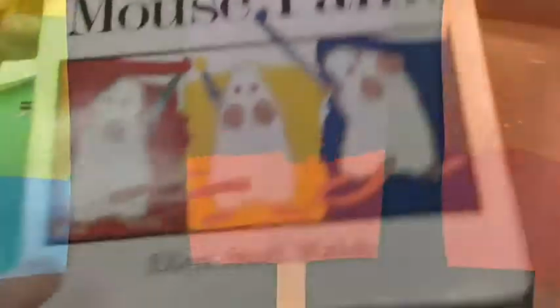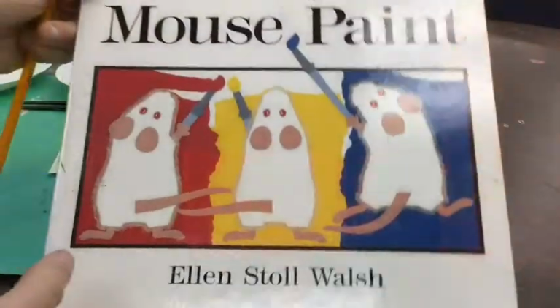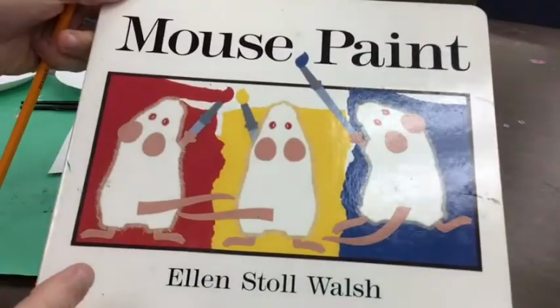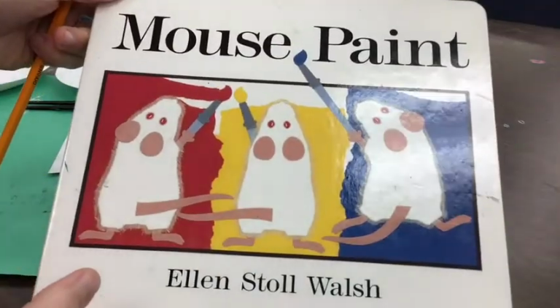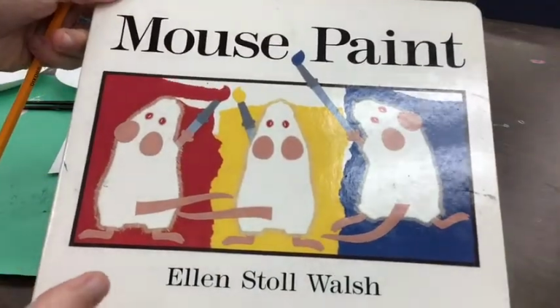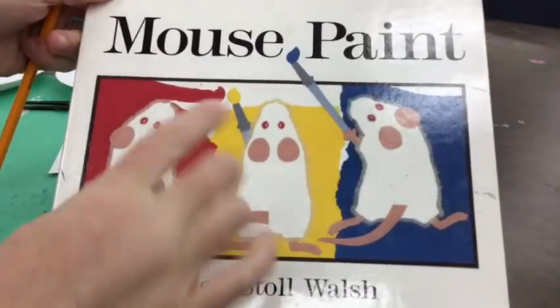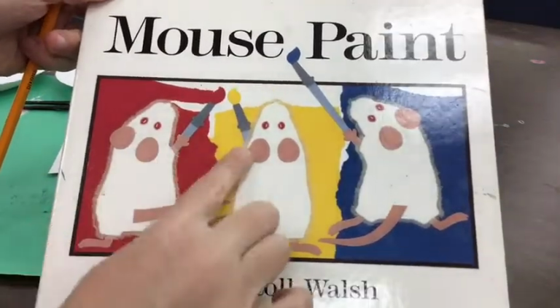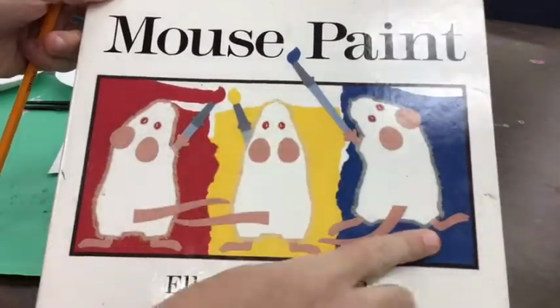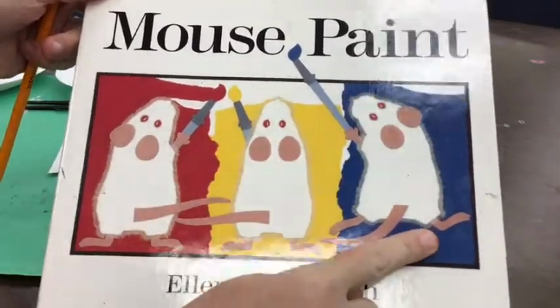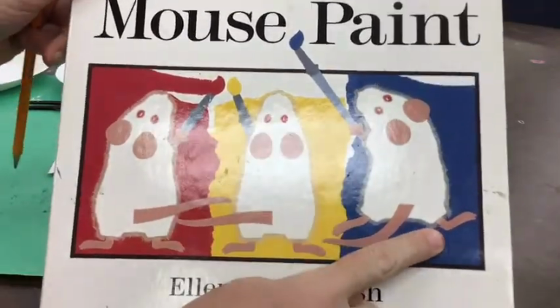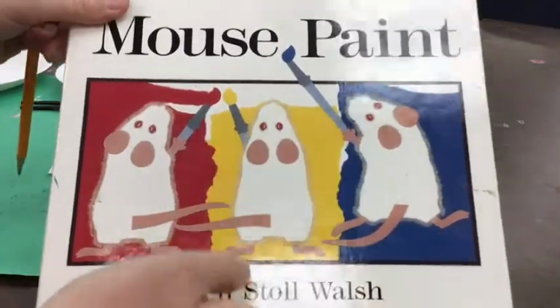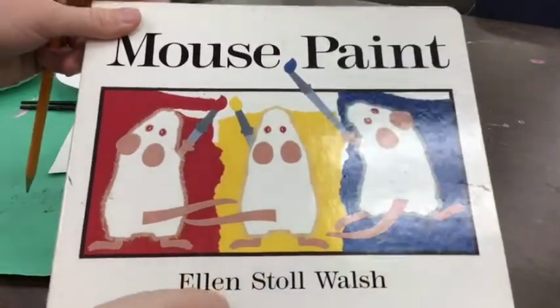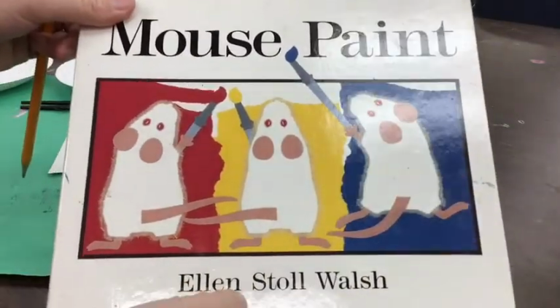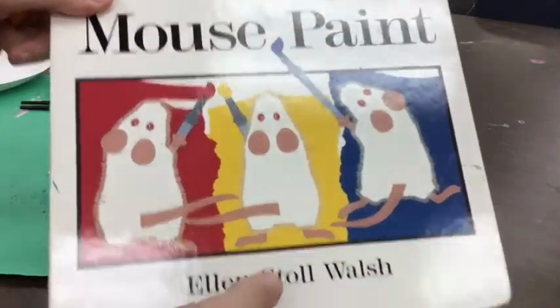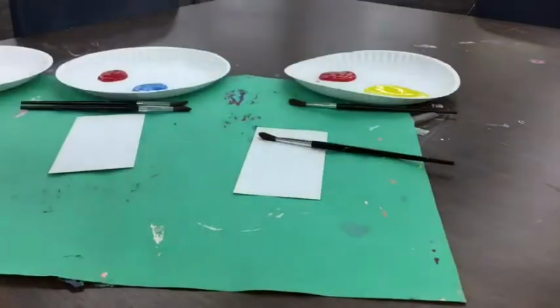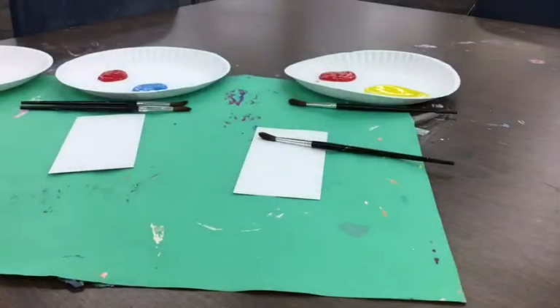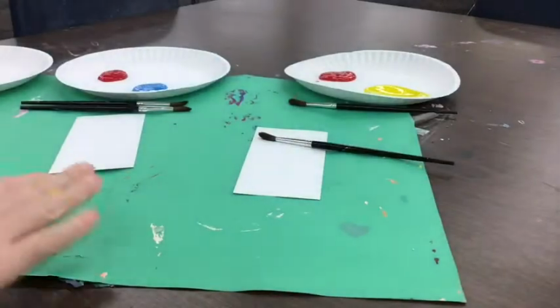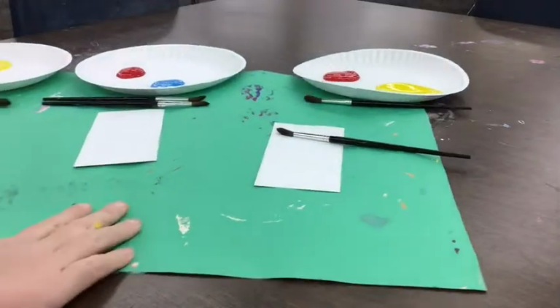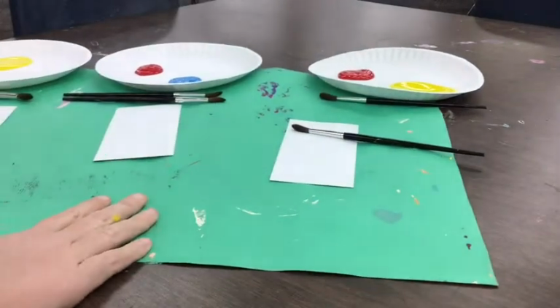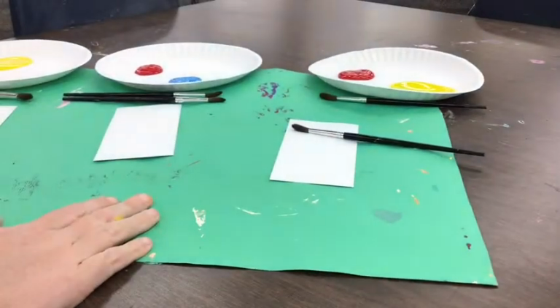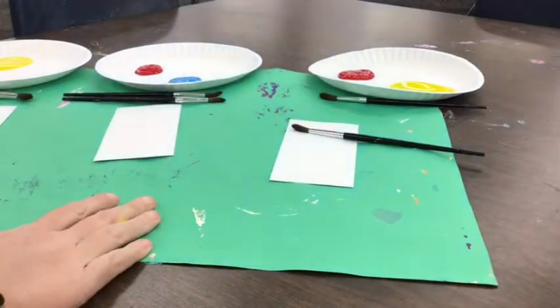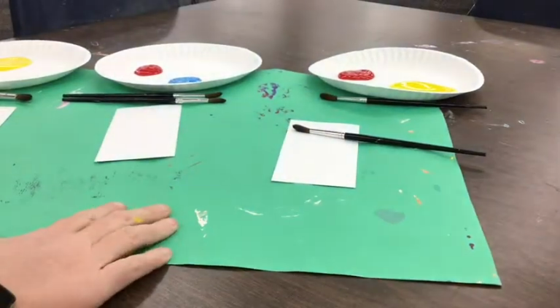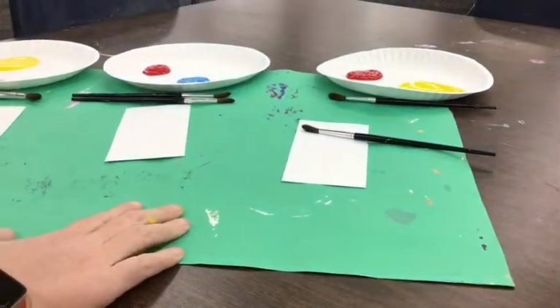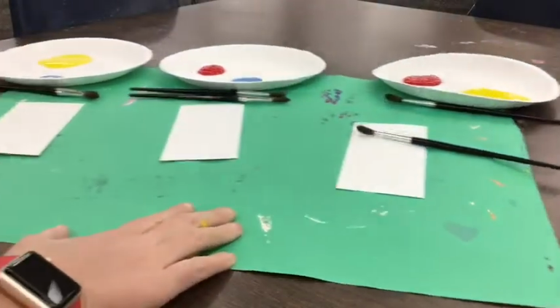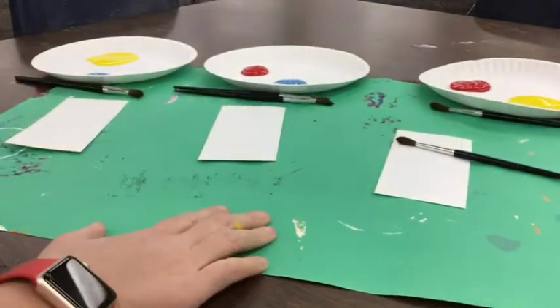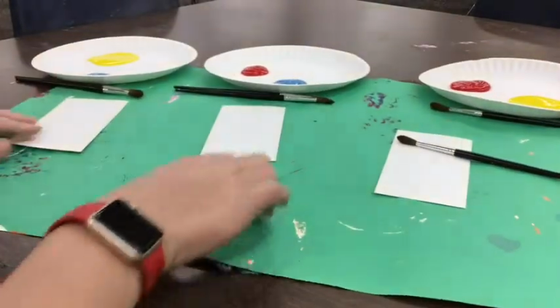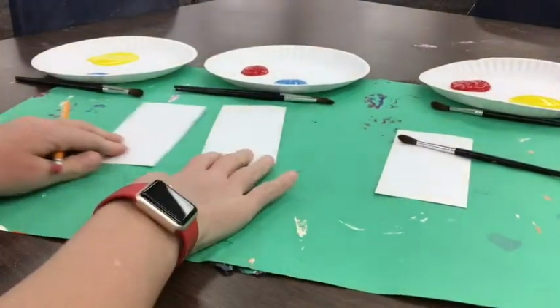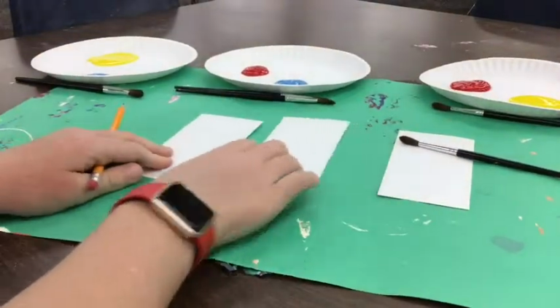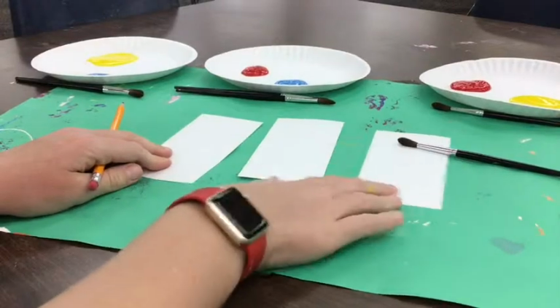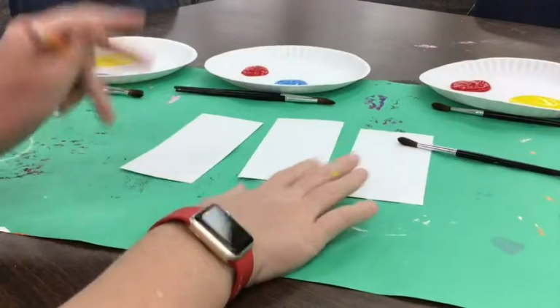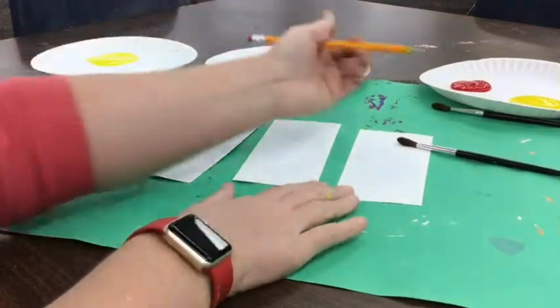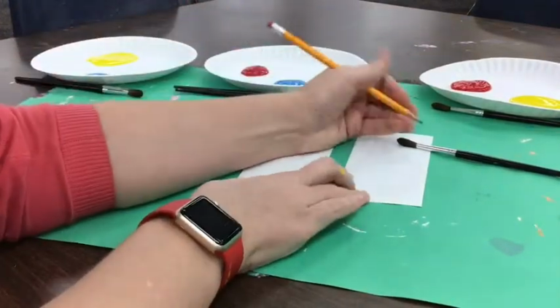Today we are going to mix our primary colors of red, yellow, and blue just like we read in the Mouse Paint book. I am going to start with all of my materials set up on my table.